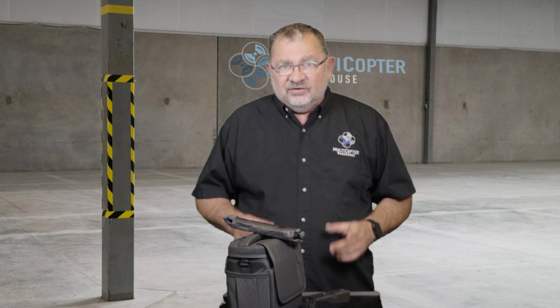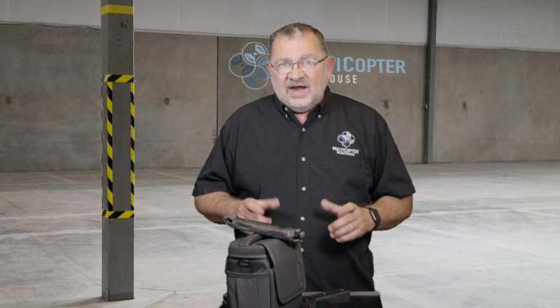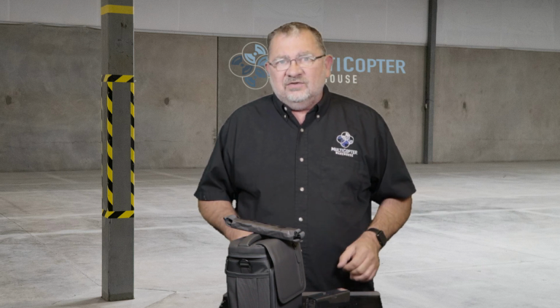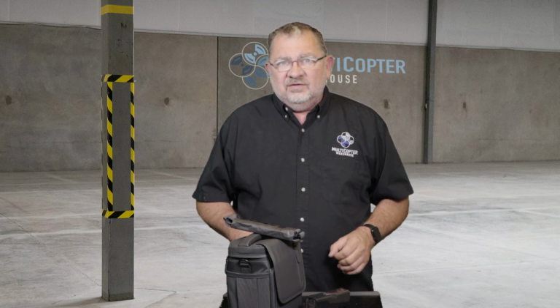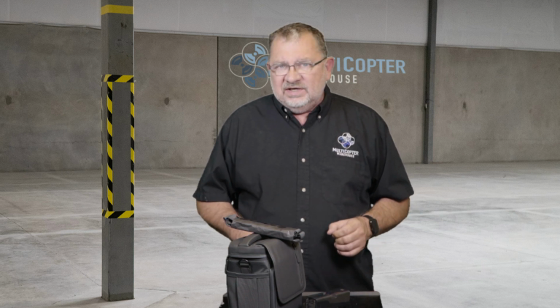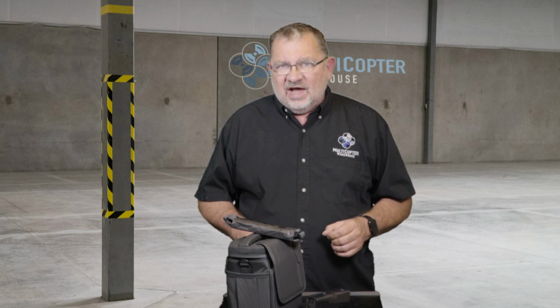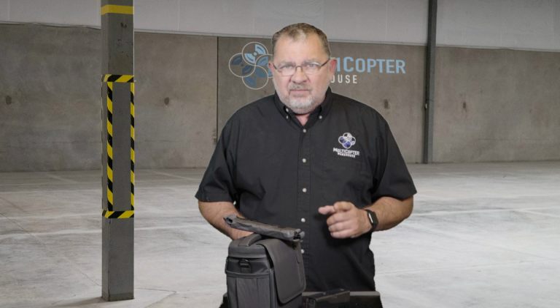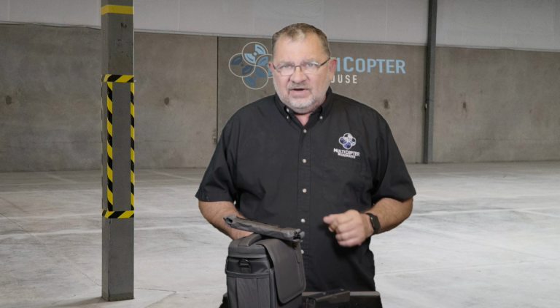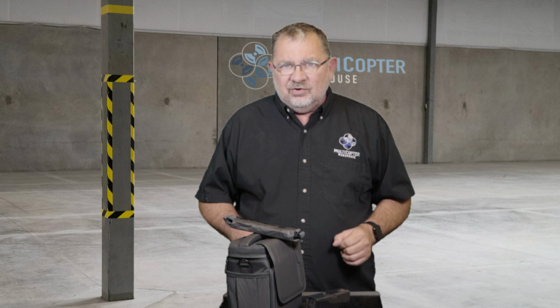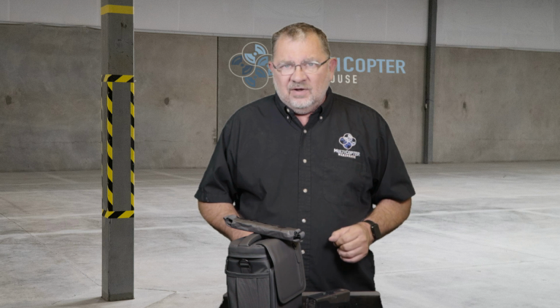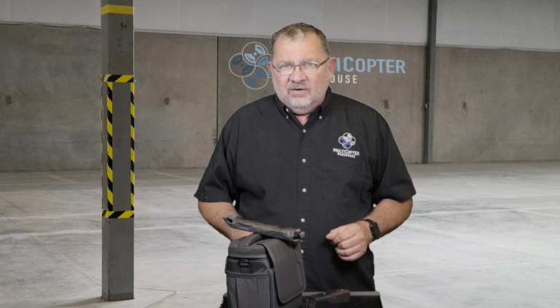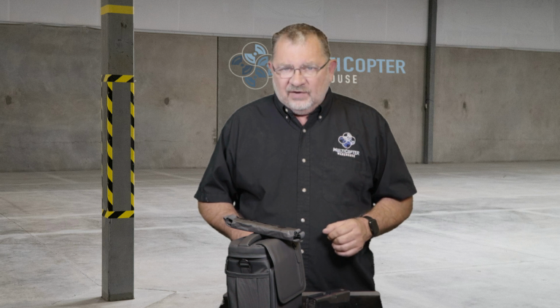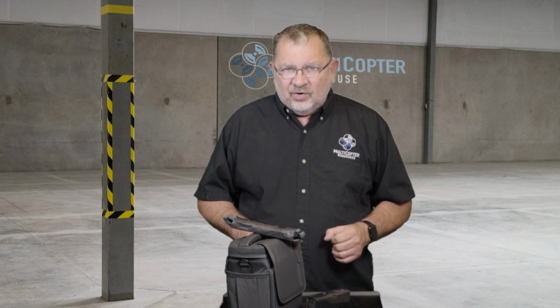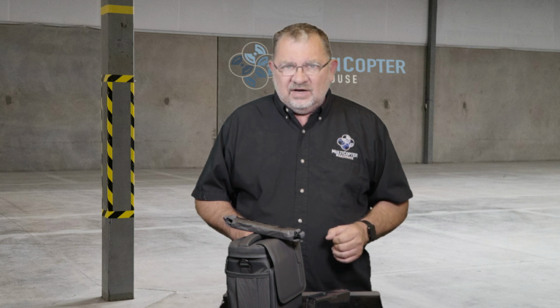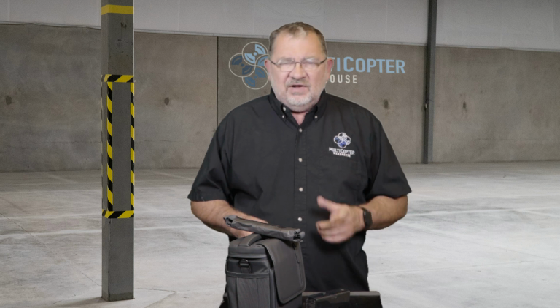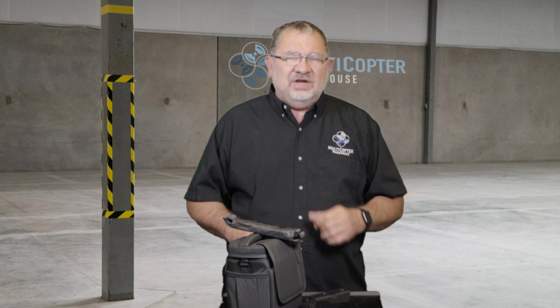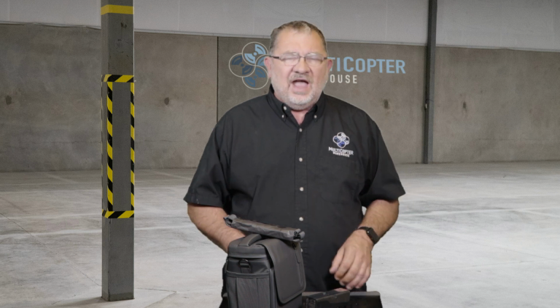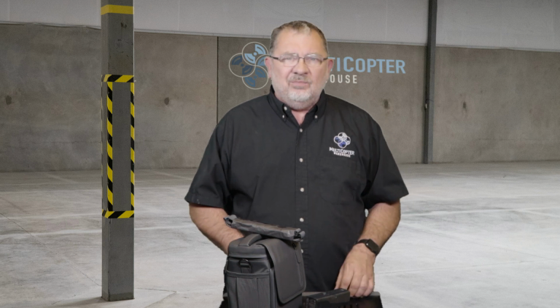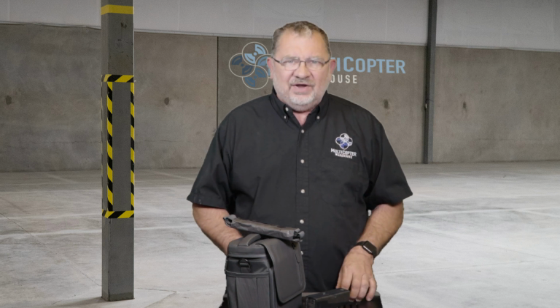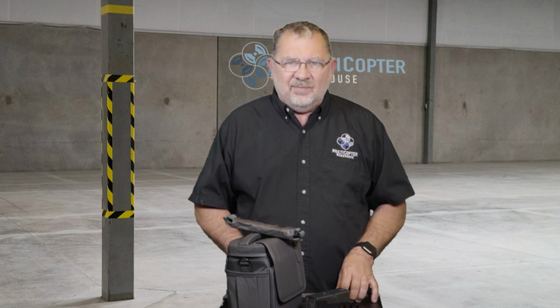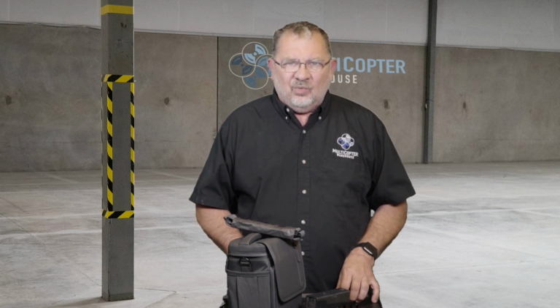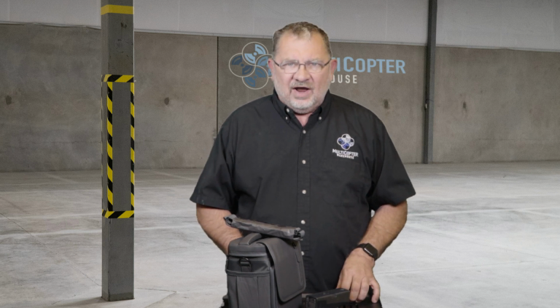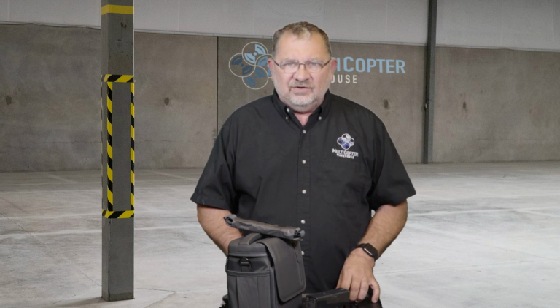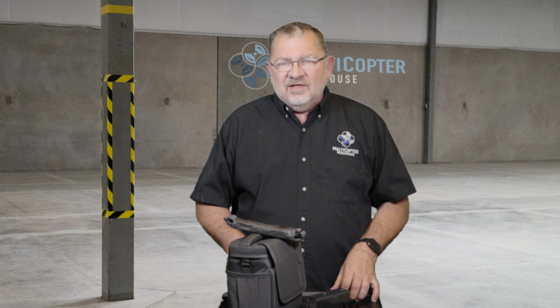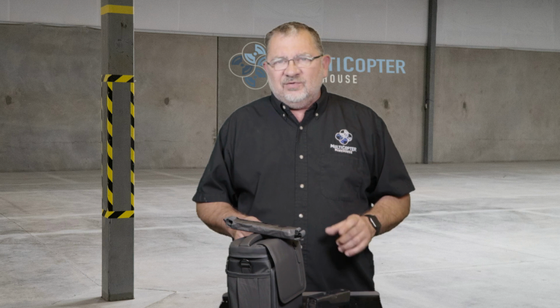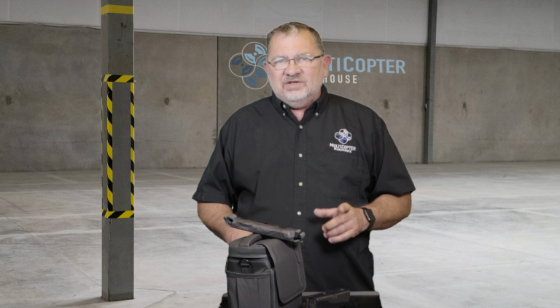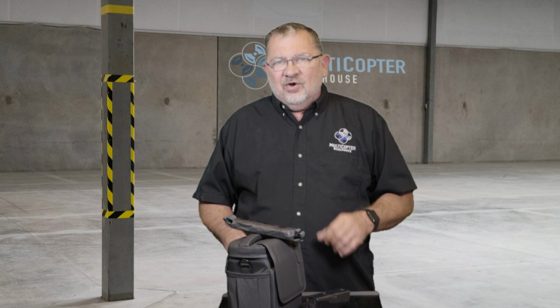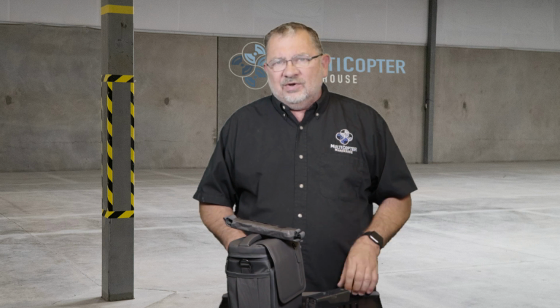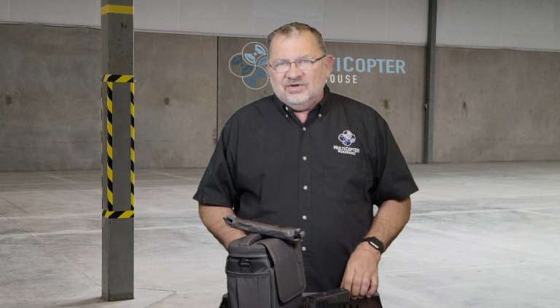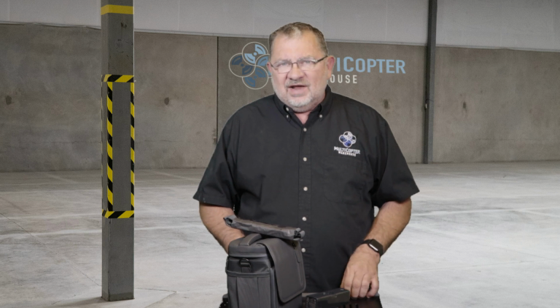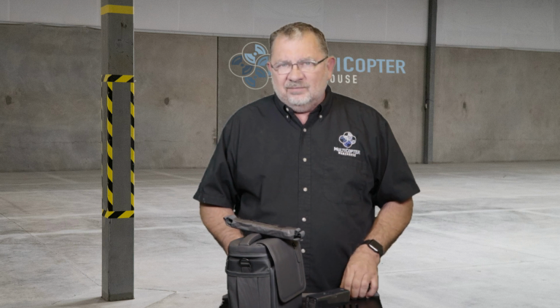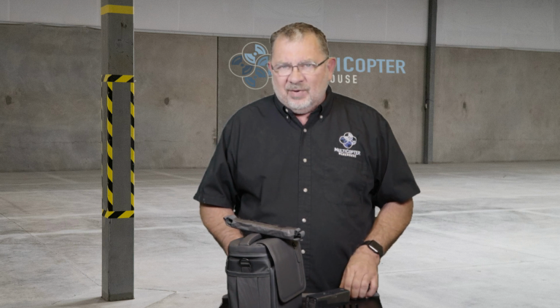That is the DJI Mavic 2 Fly More Kit available here at Multicopter Warehouse. Thanks for watching, we'll catch you next time. Bye bye.